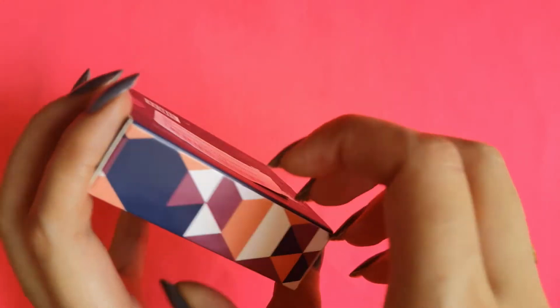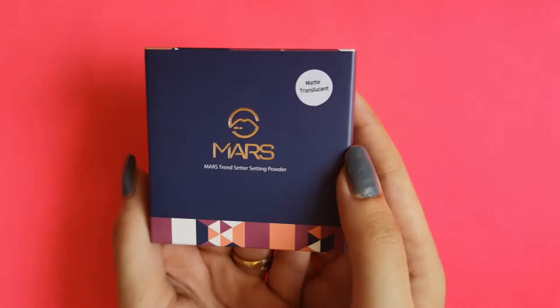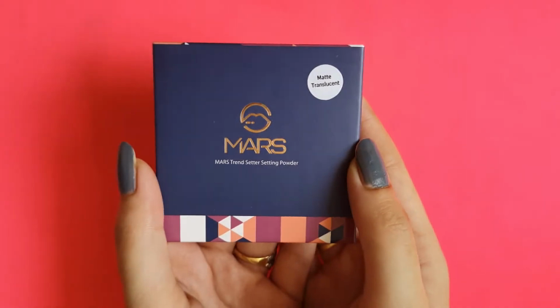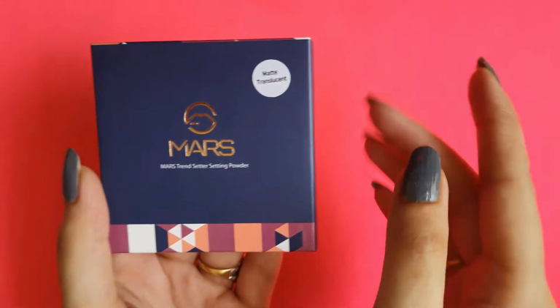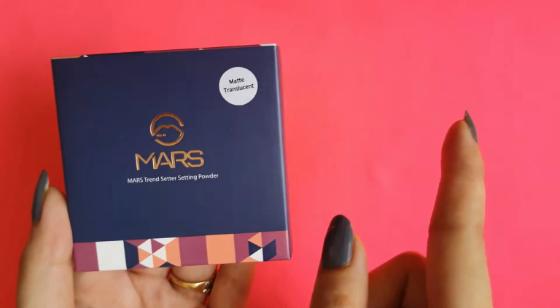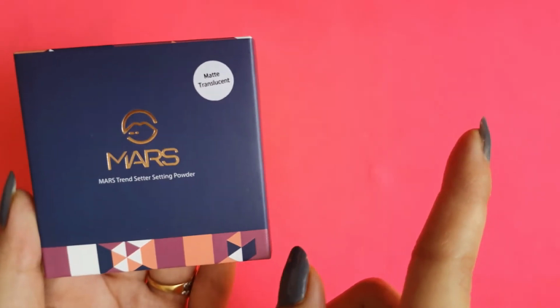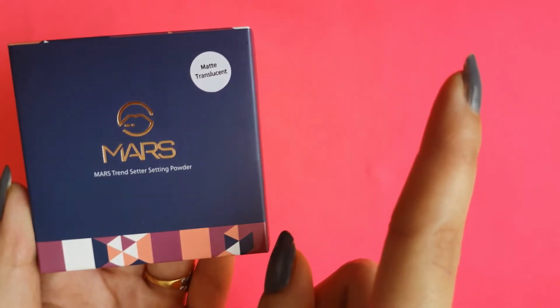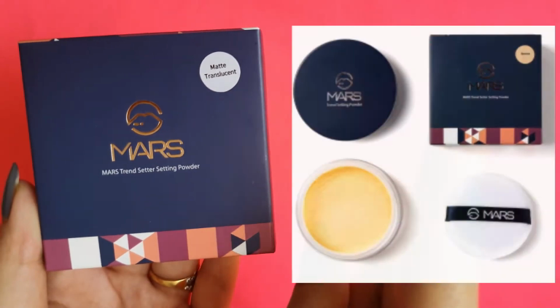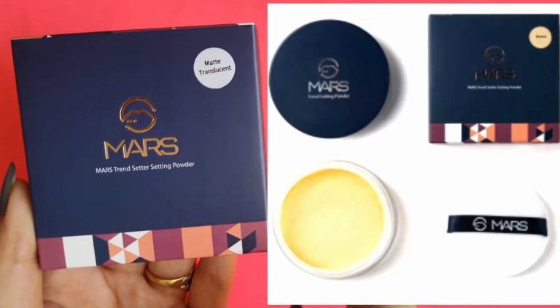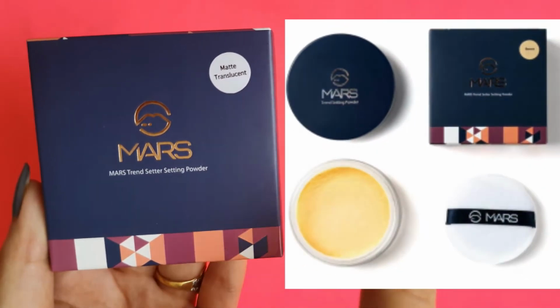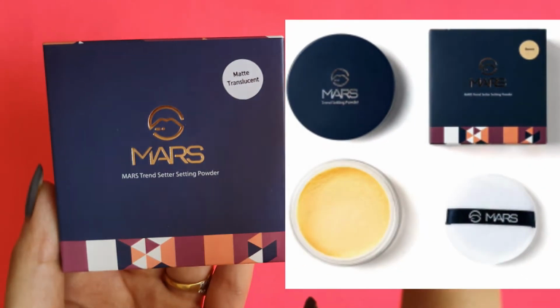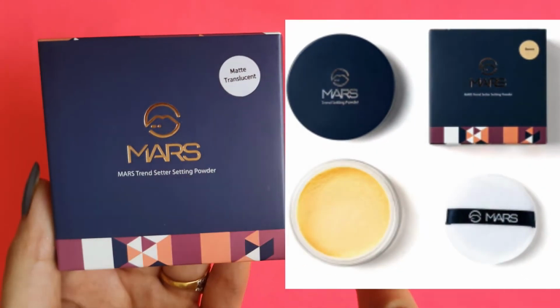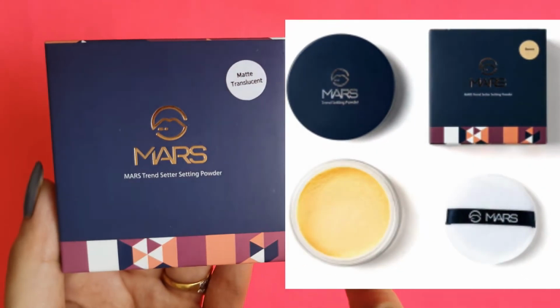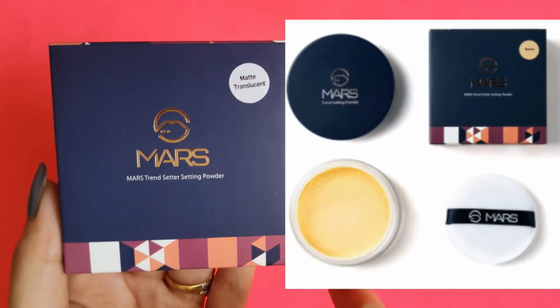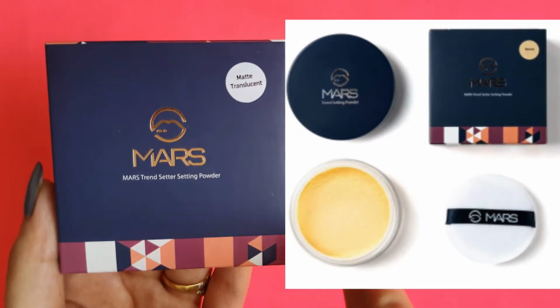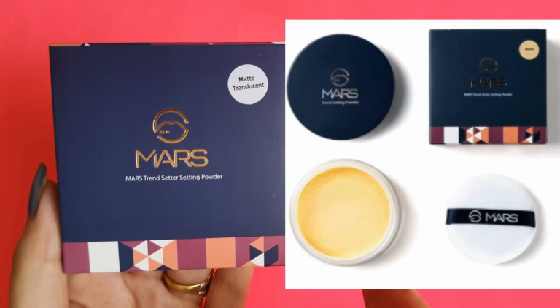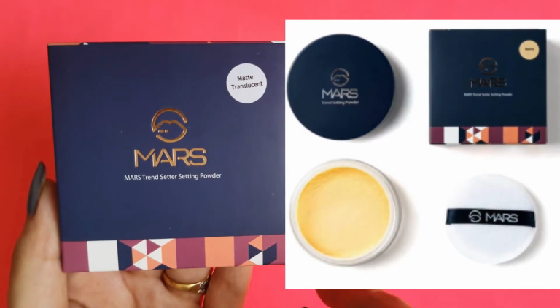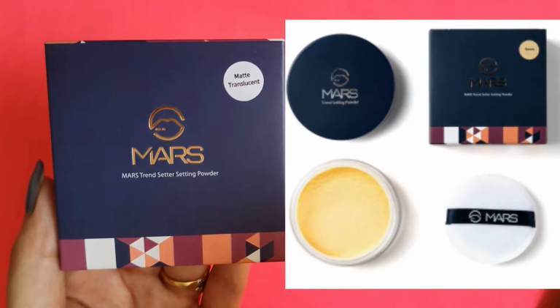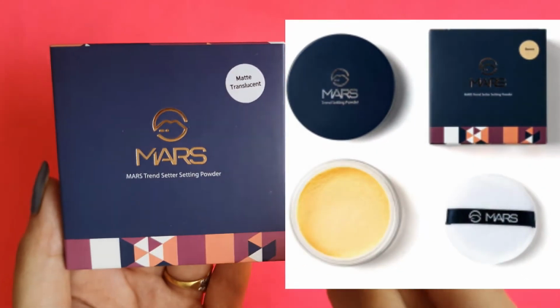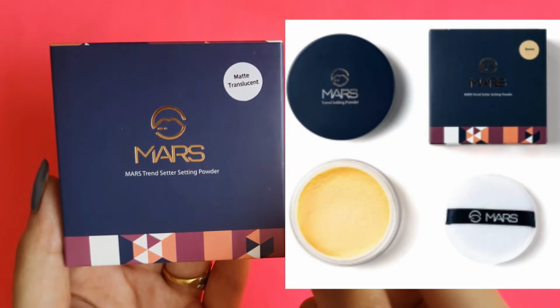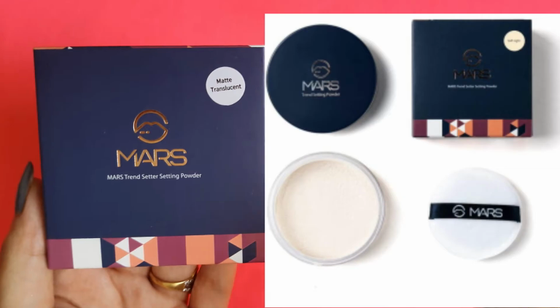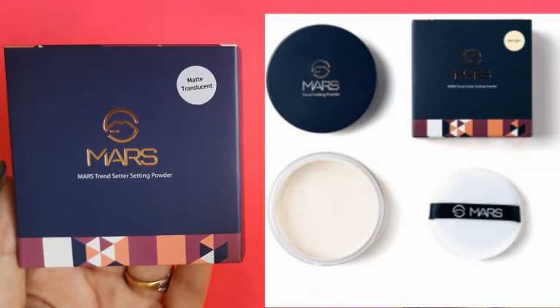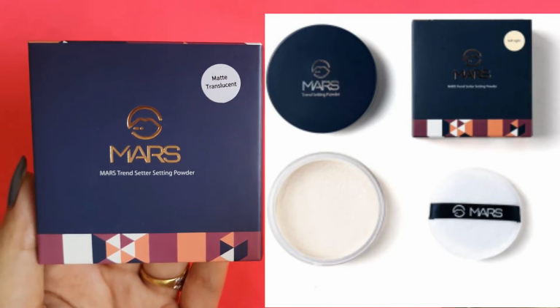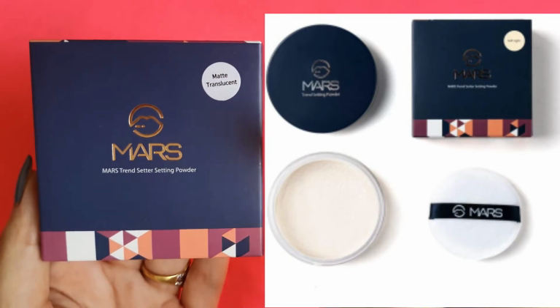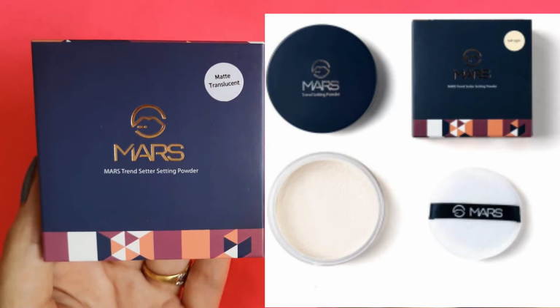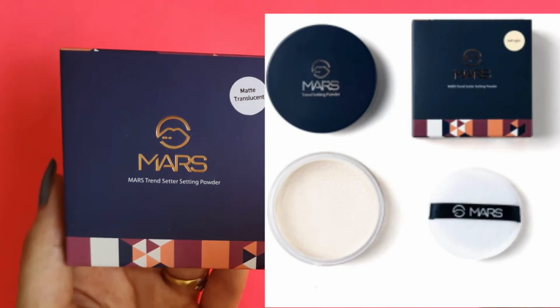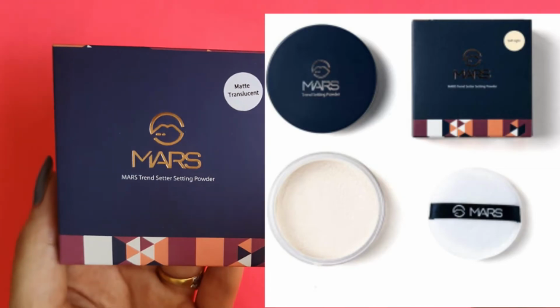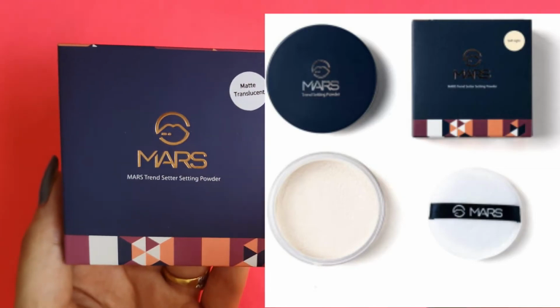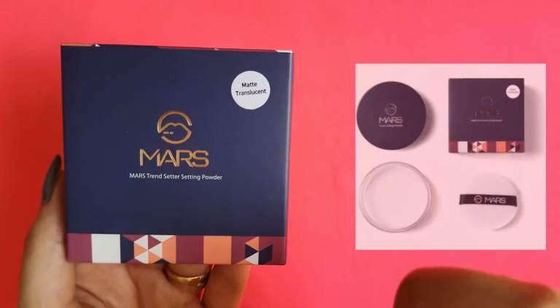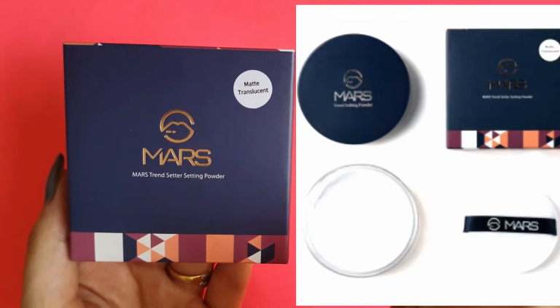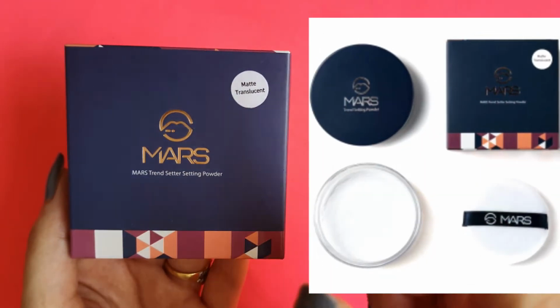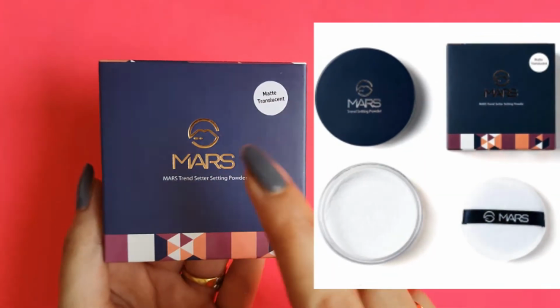This product comes in three shades — I will give you a screenshot here. There are three shades: banana powder, then something beige, and then there is a translucent one.